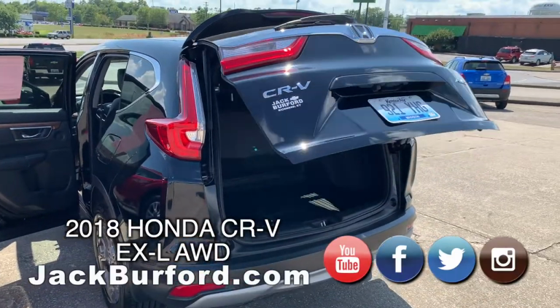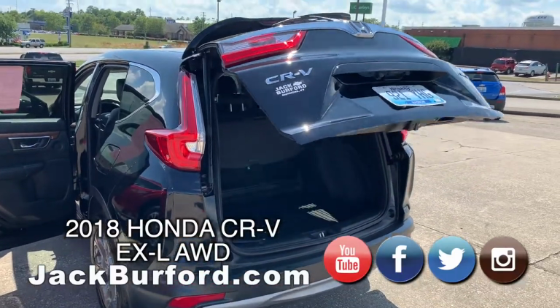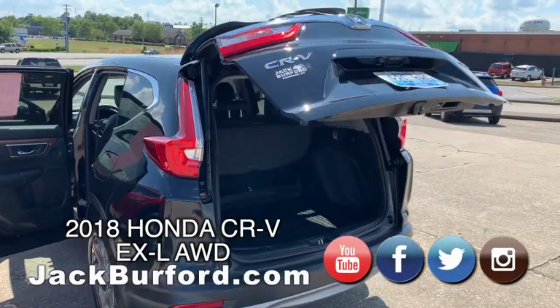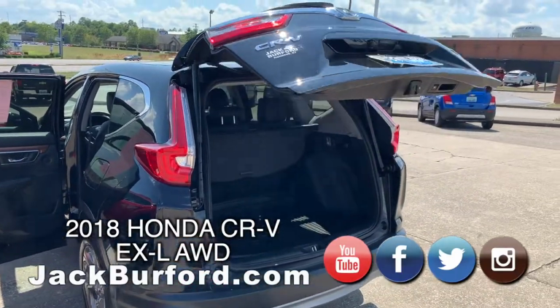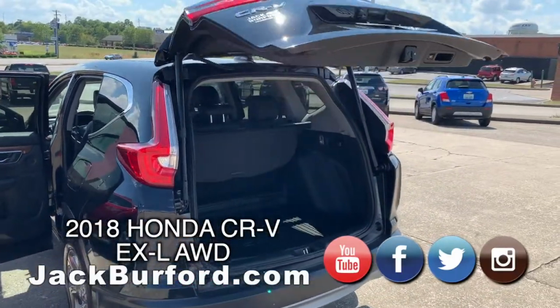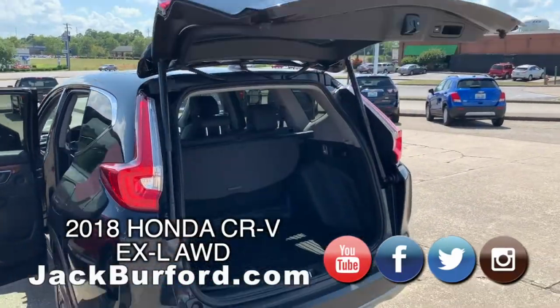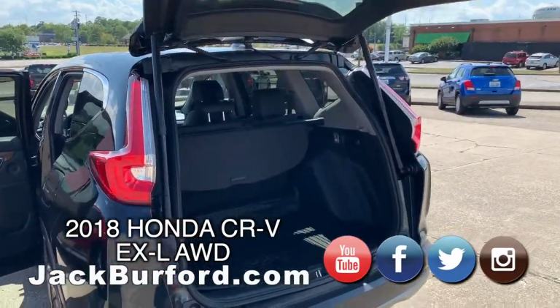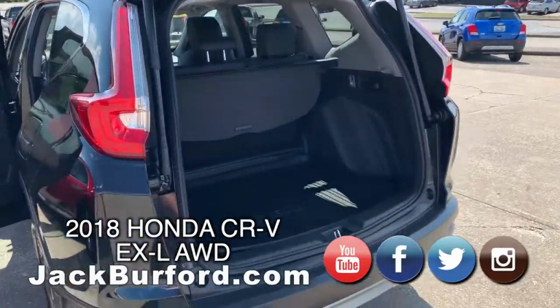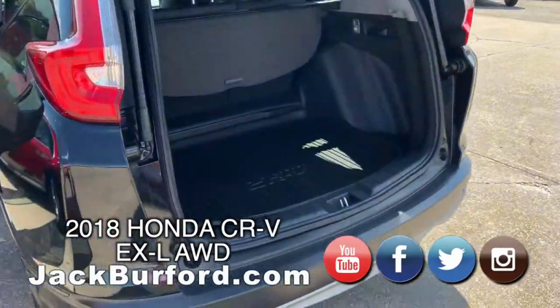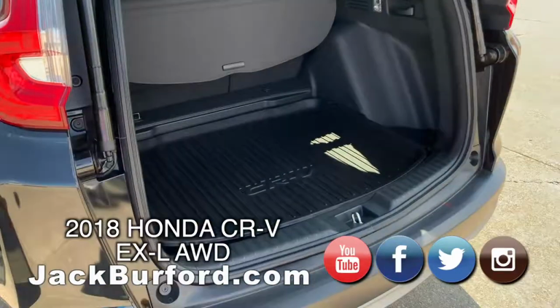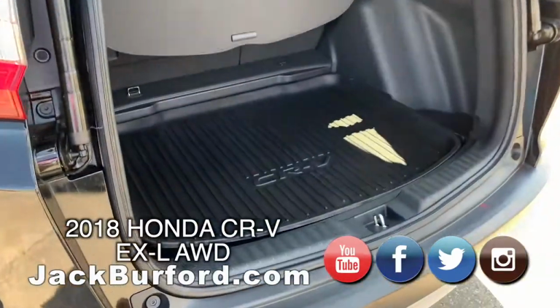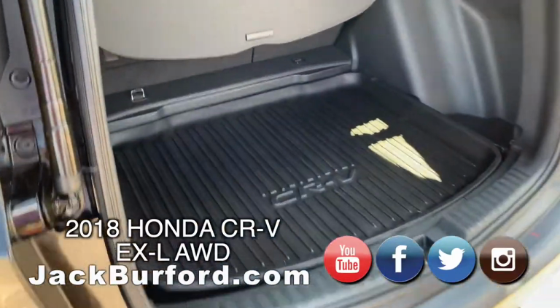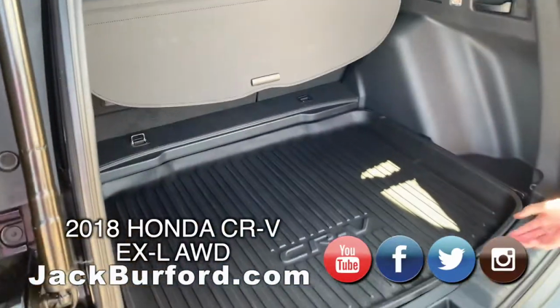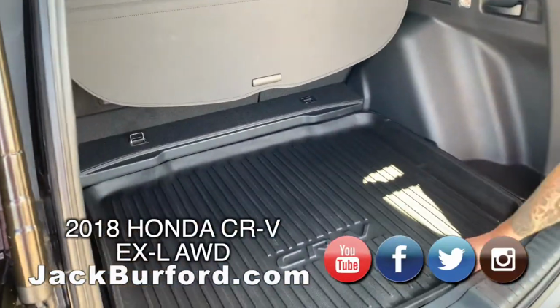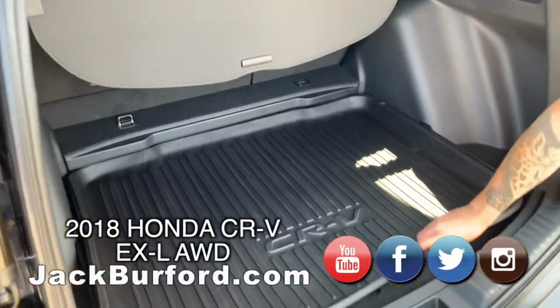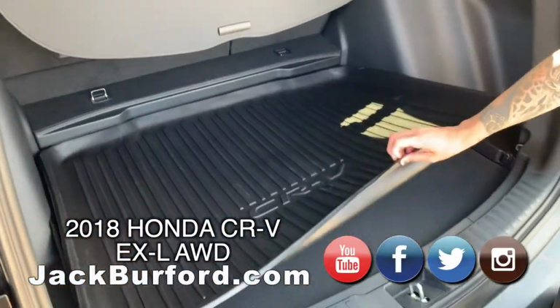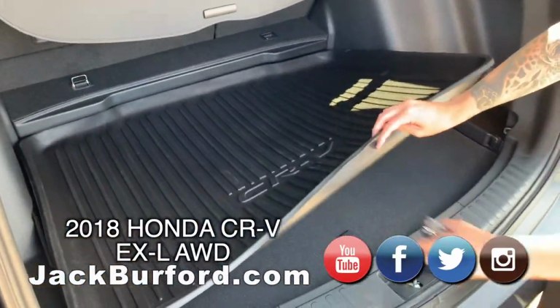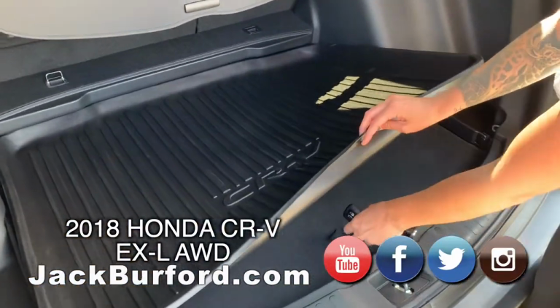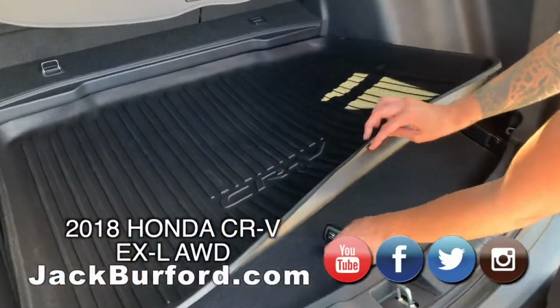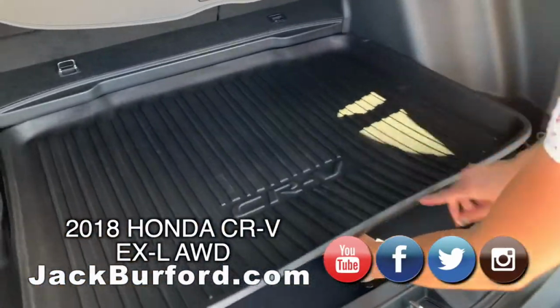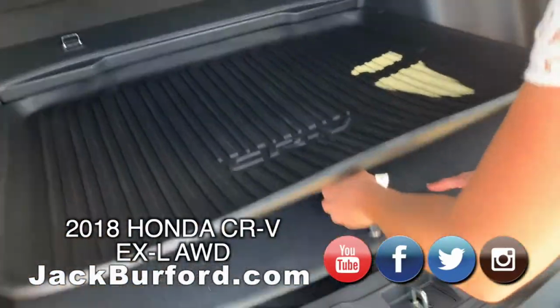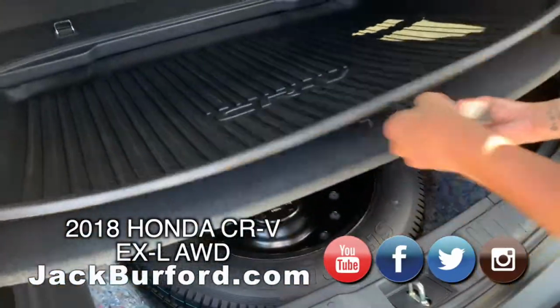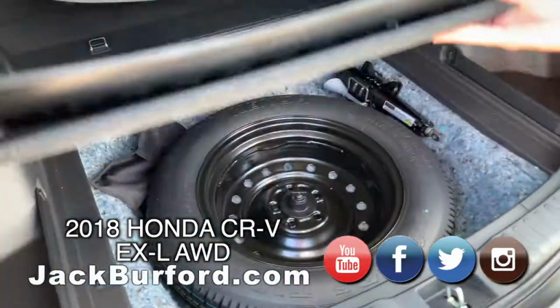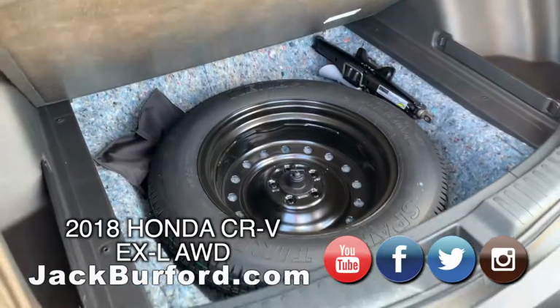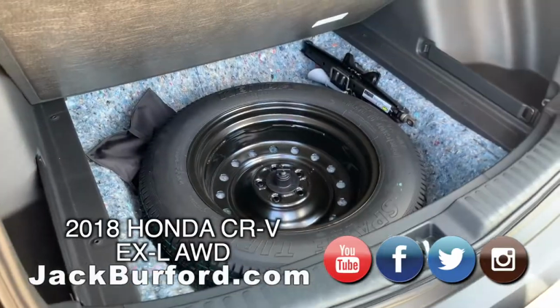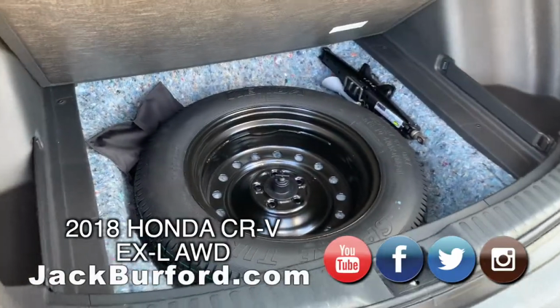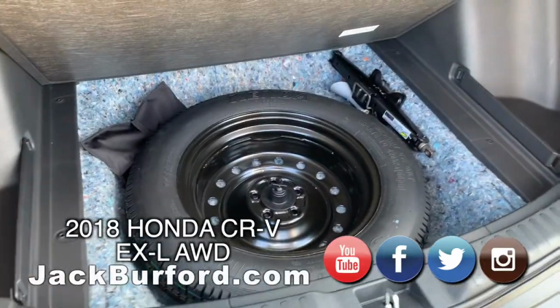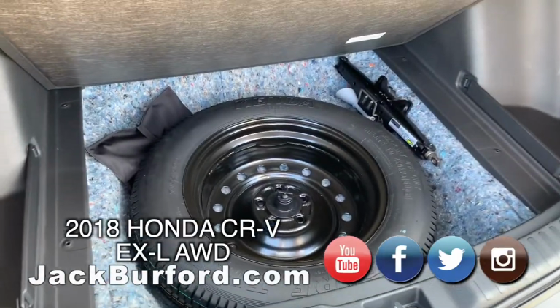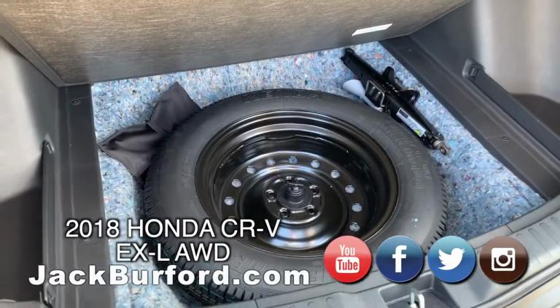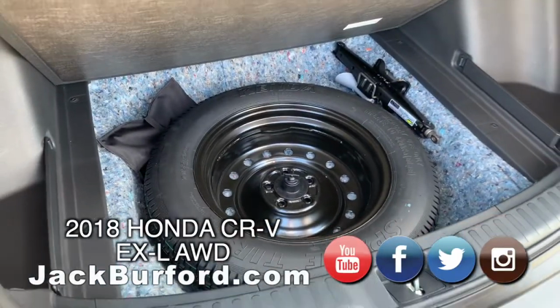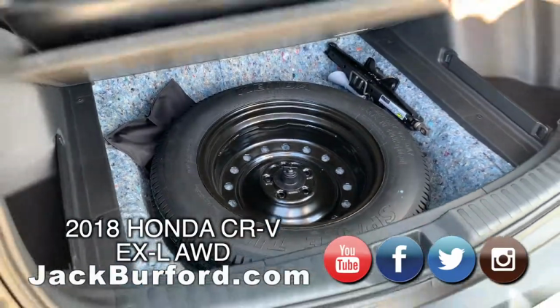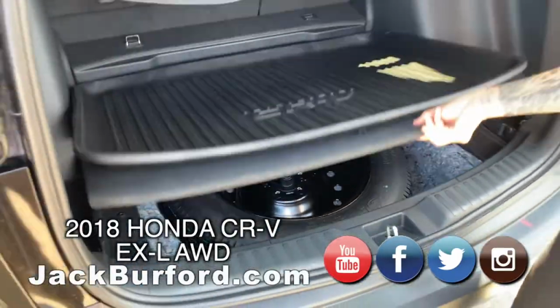Really big trunk — there's a lot of room in this one. You have the sunshade, there is a weather mat here, and we also have the spare tire — a full size tire under there — plus some extra storage.